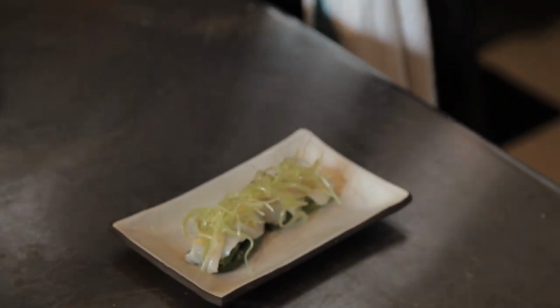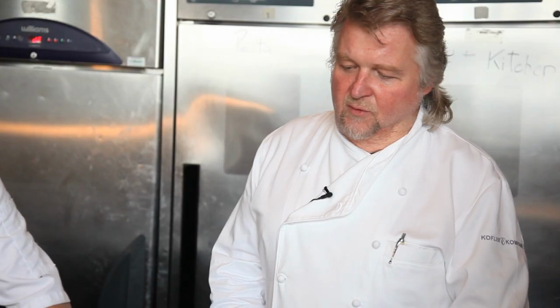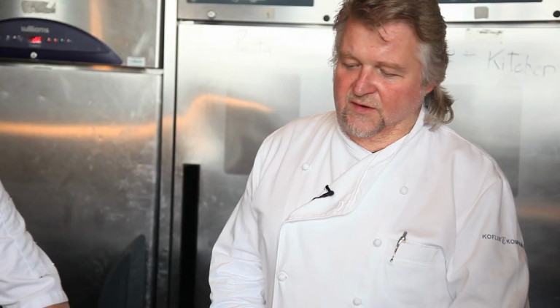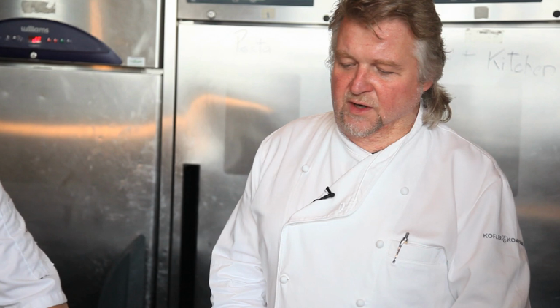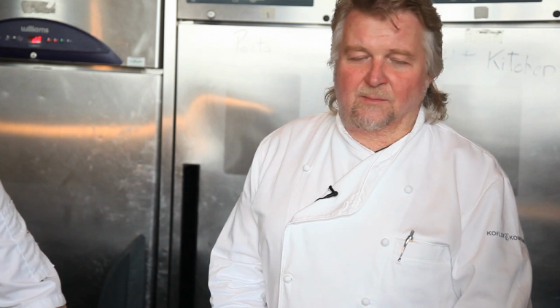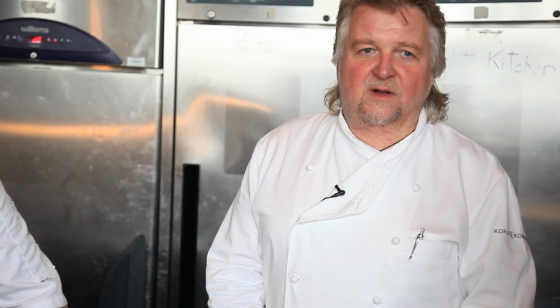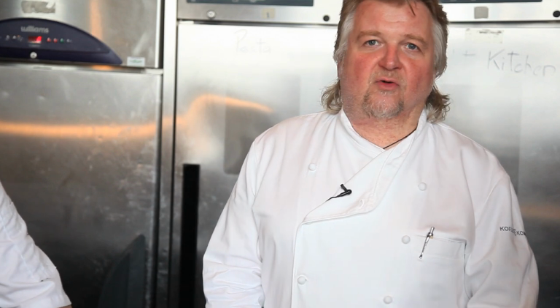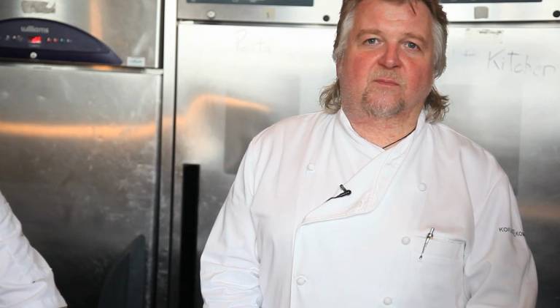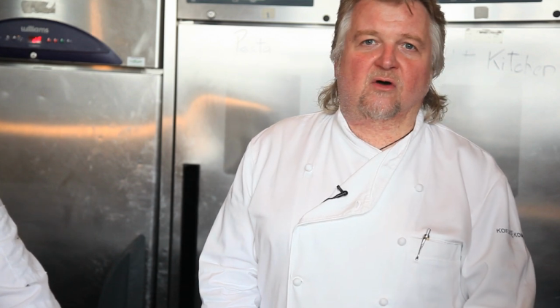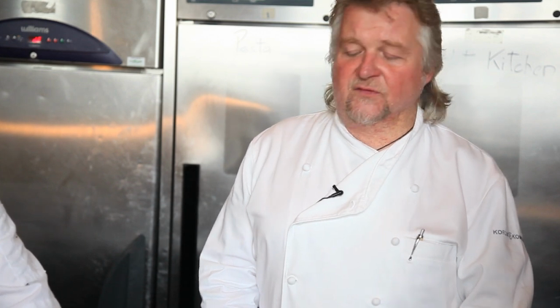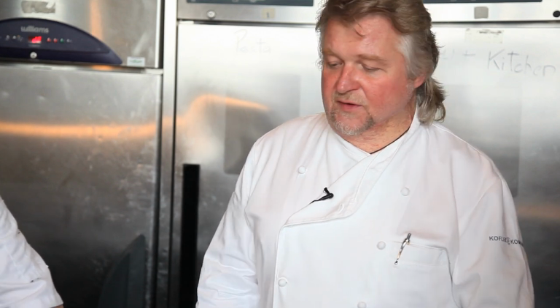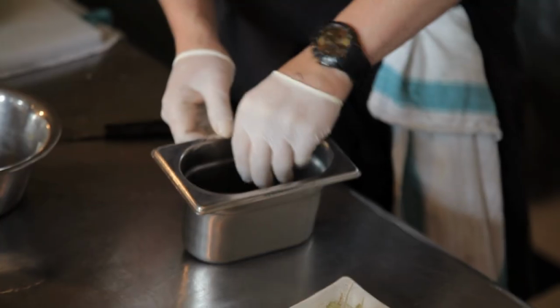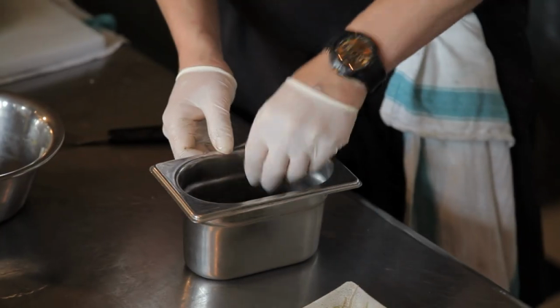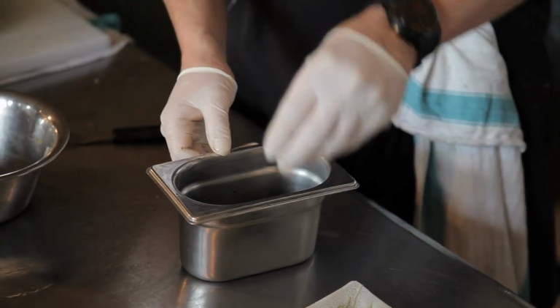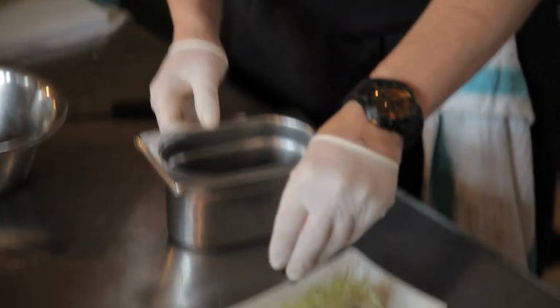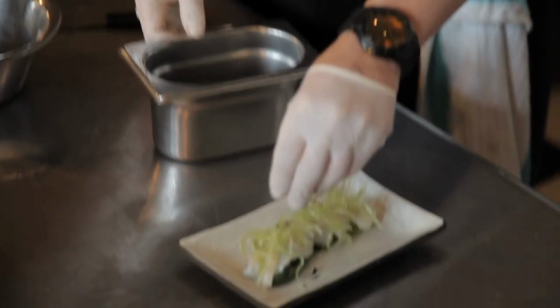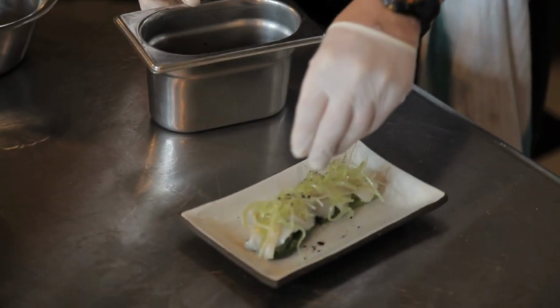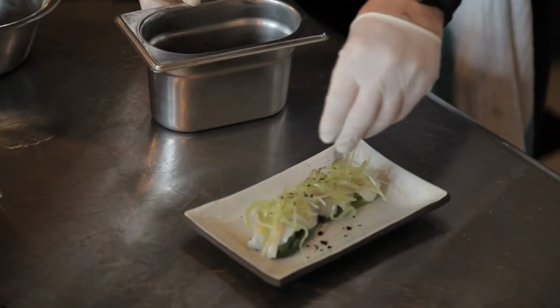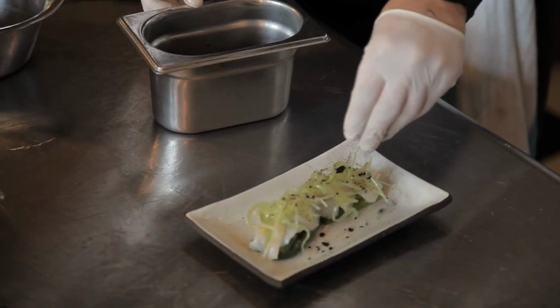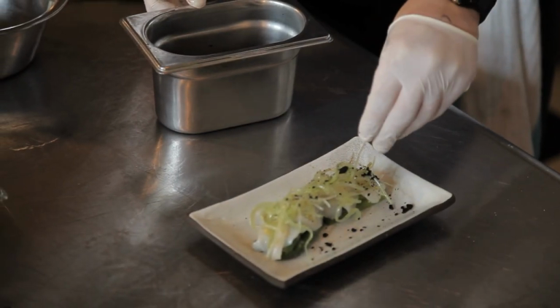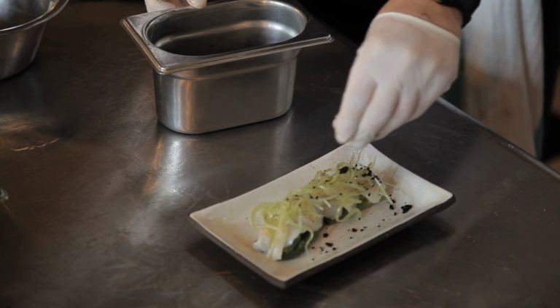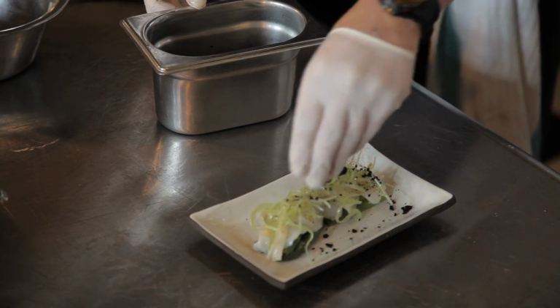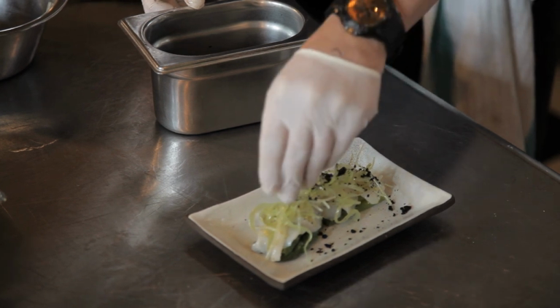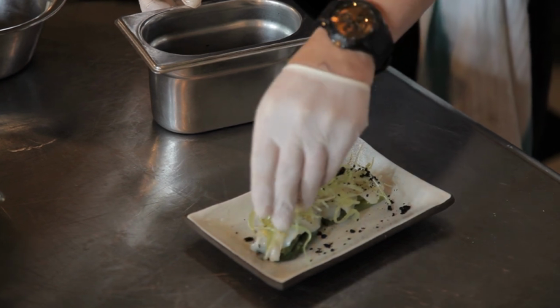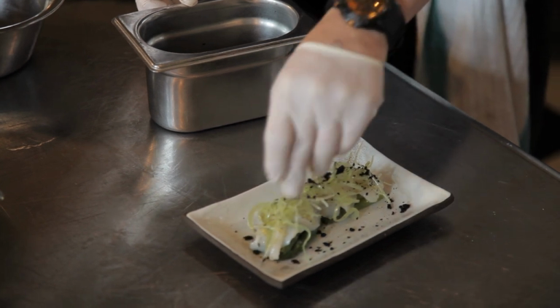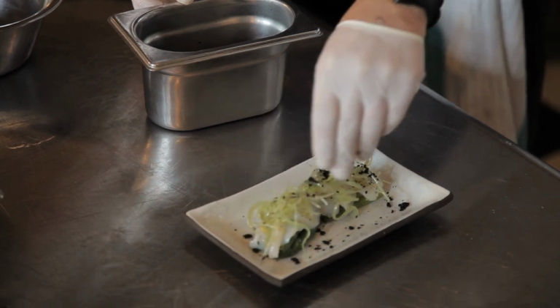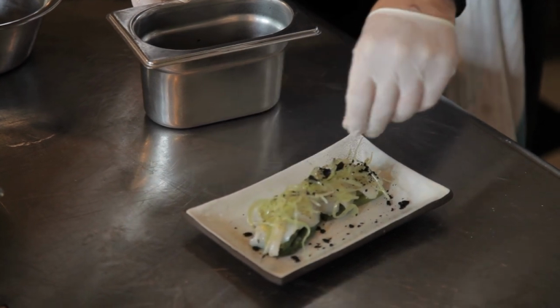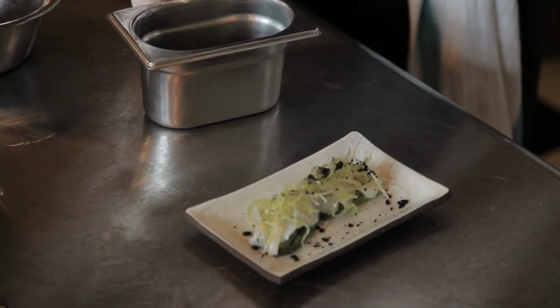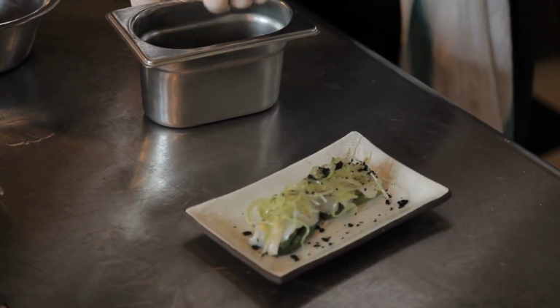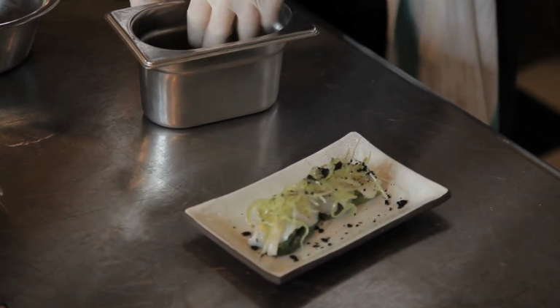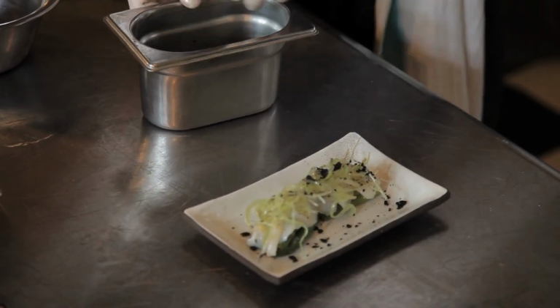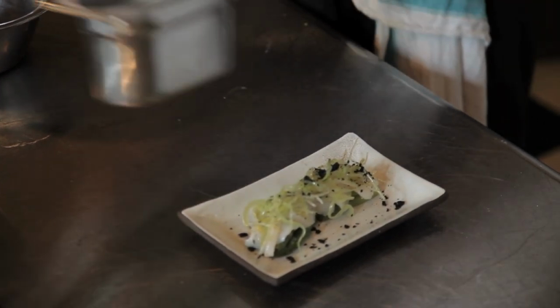Now on top of this, we crumble dried black olives. It's a product of Italy, which is very well used in the Italian kitchen. And now the plate is done.